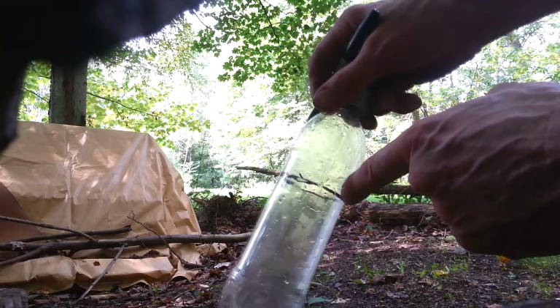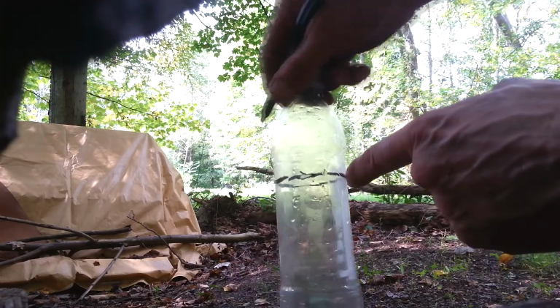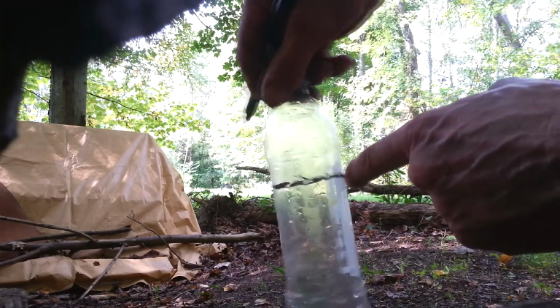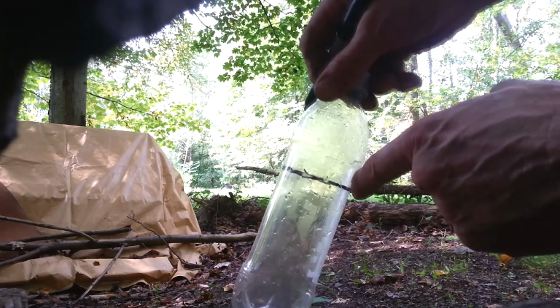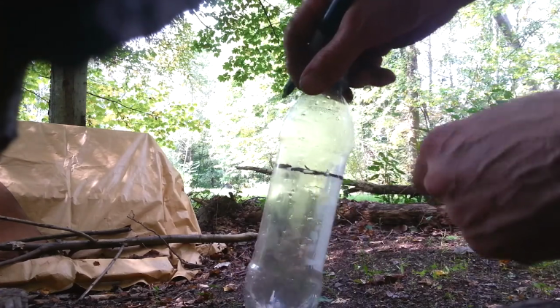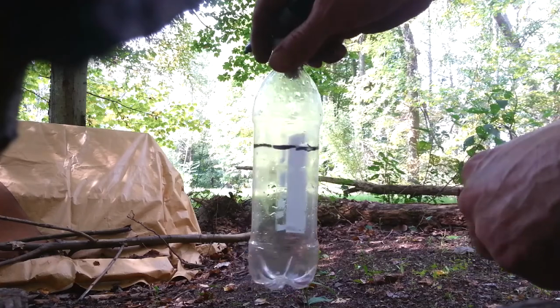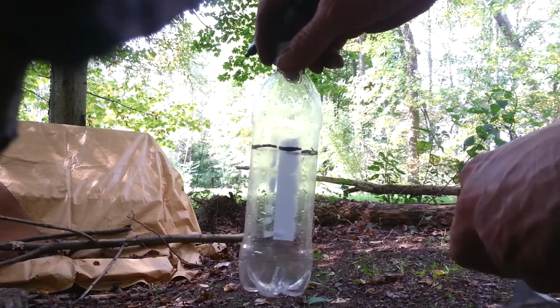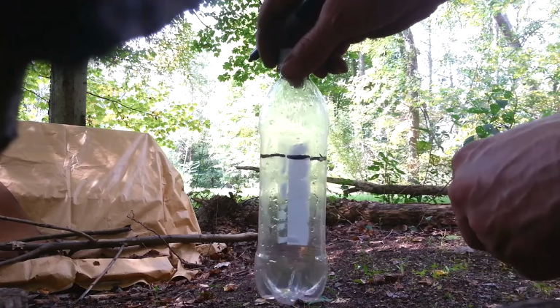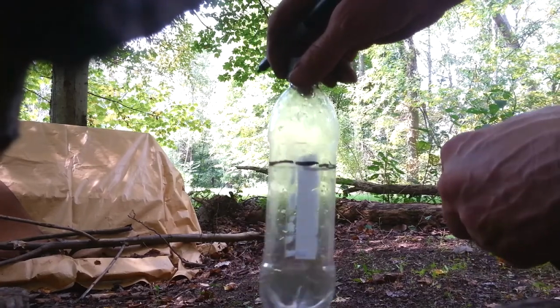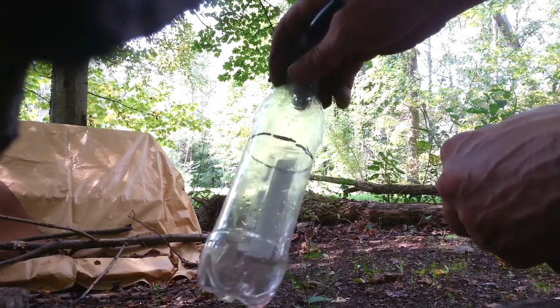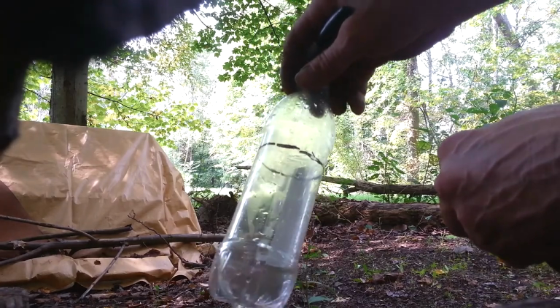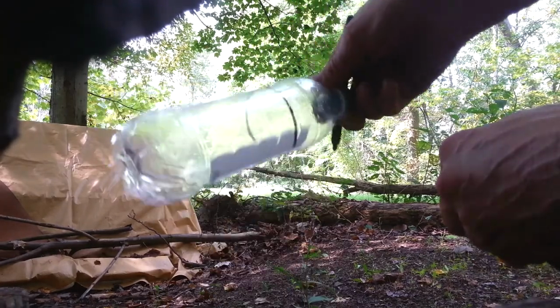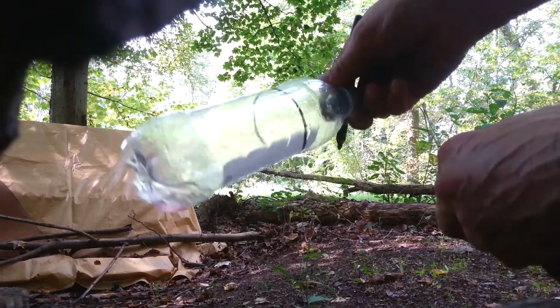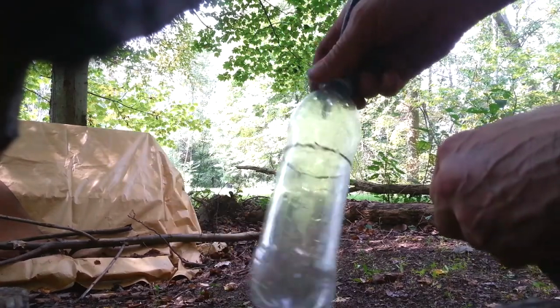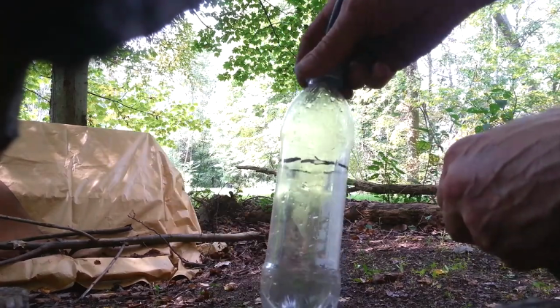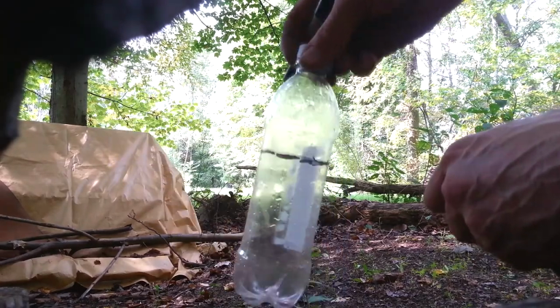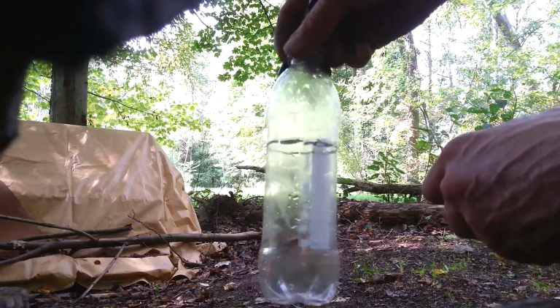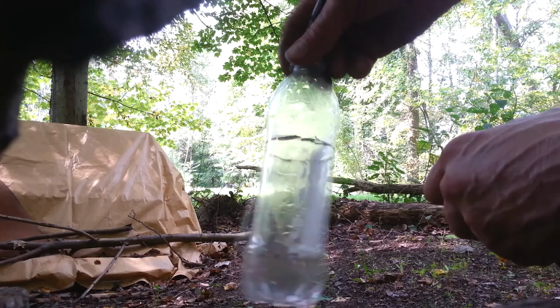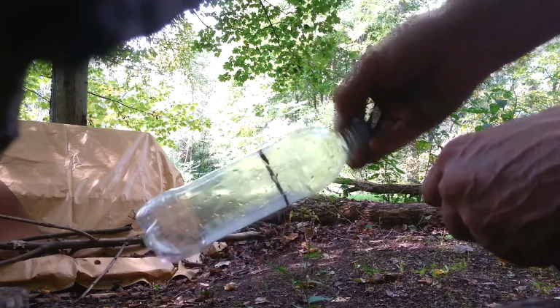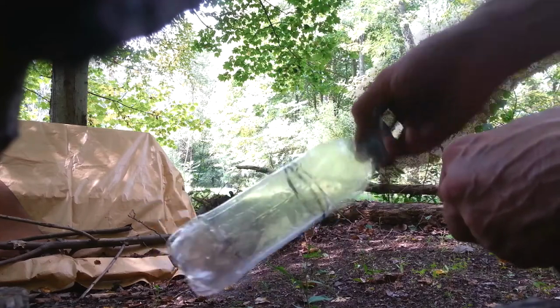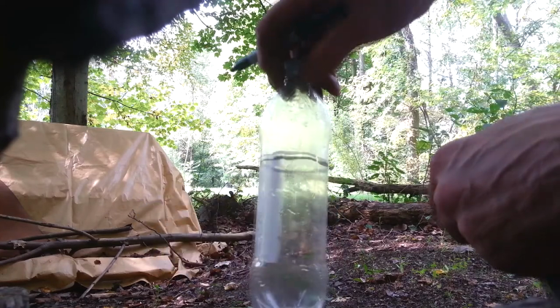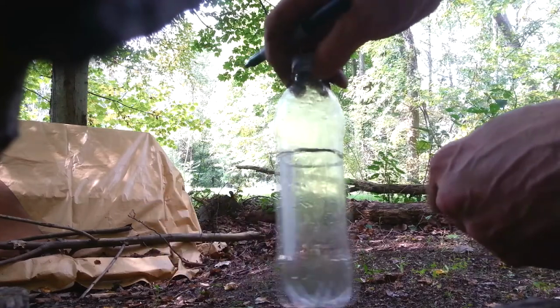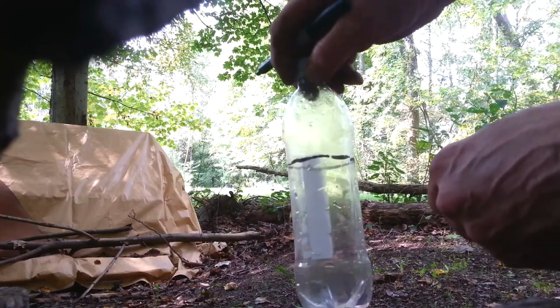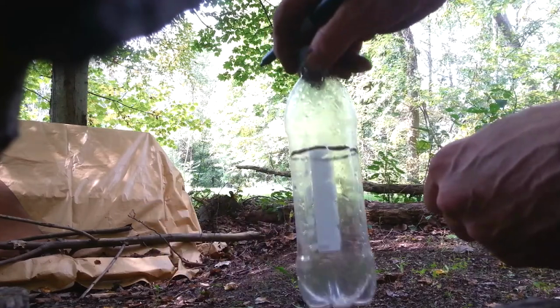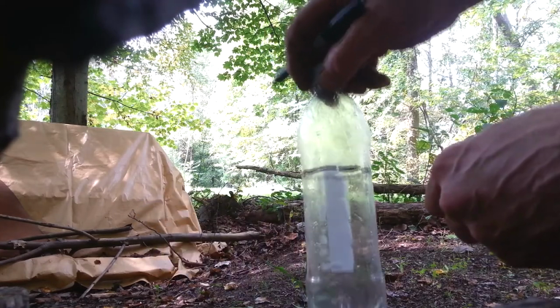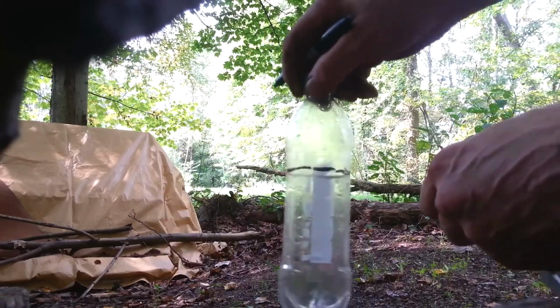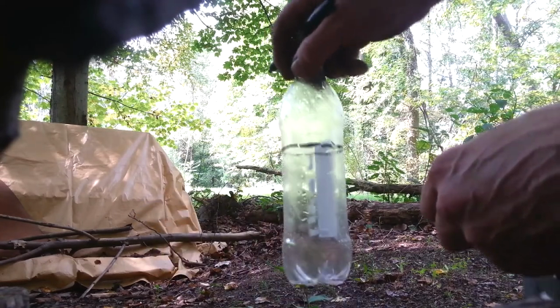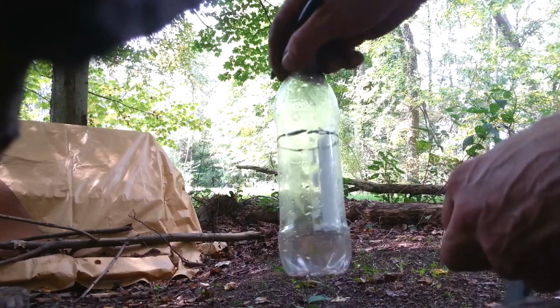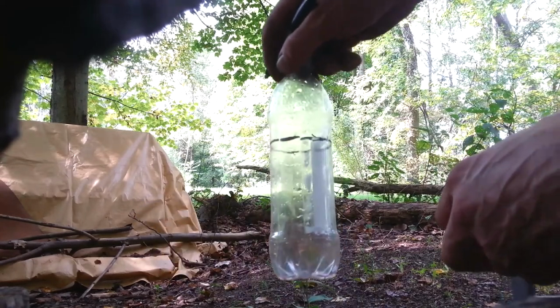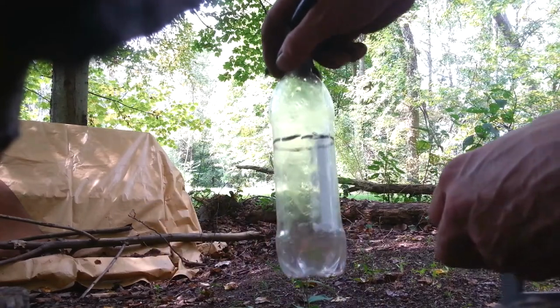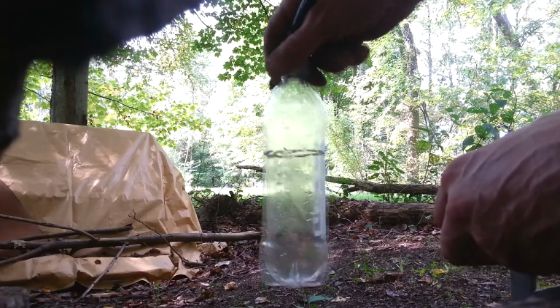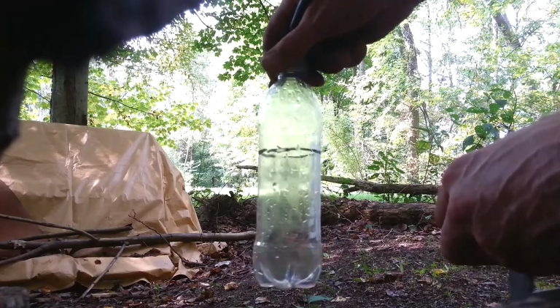Water seeks its own level. I know exactly where my wall is, so you can create a level off-grid using garbage. Pretty cool — I just wanted to show you that. It's quick, easy, fast — how to create your own level for building off-the-grid.